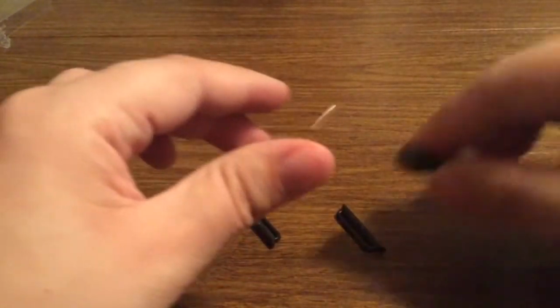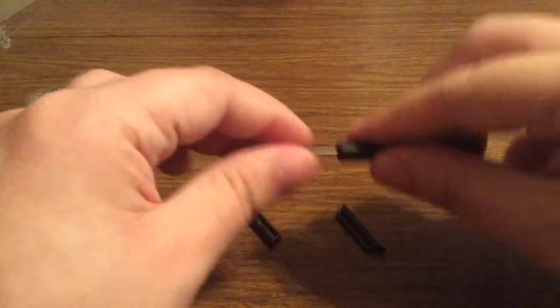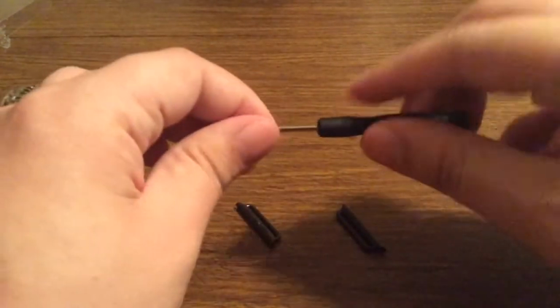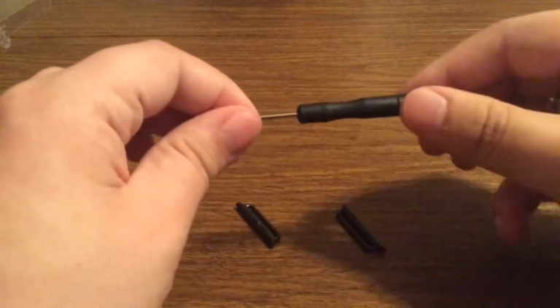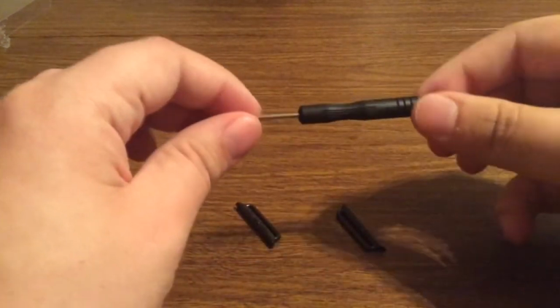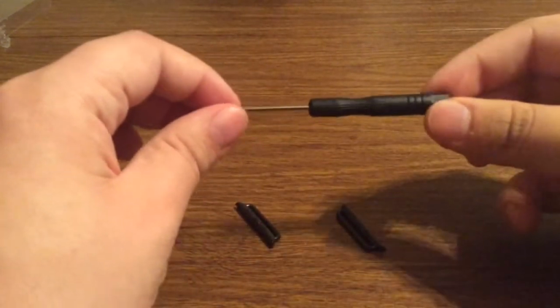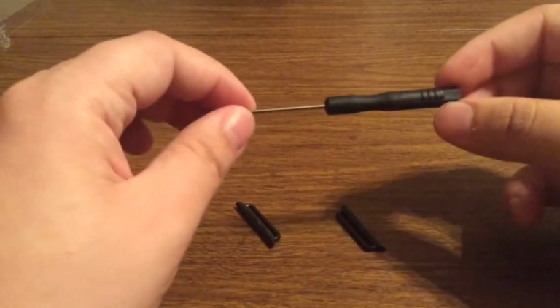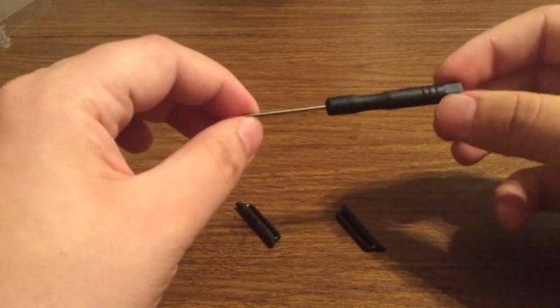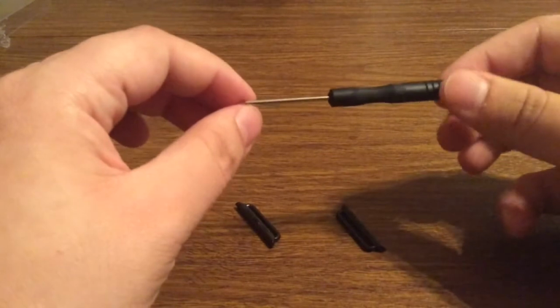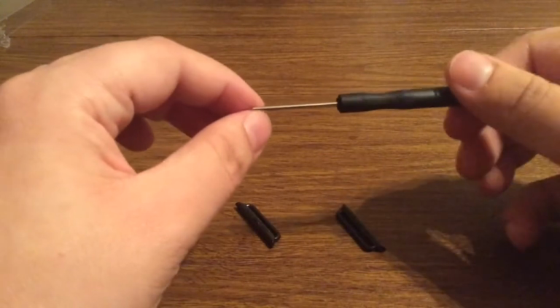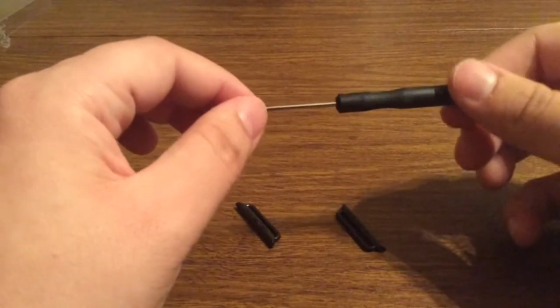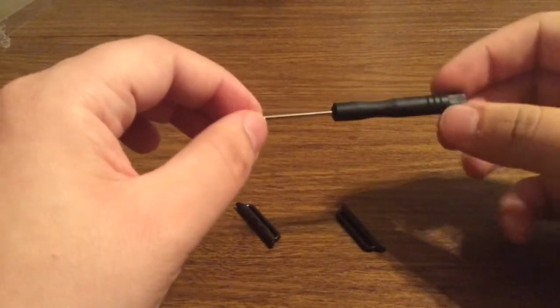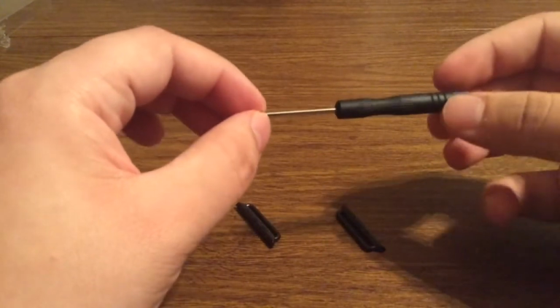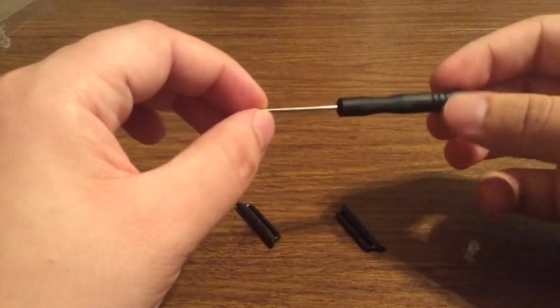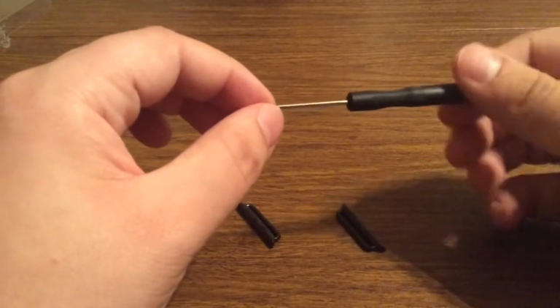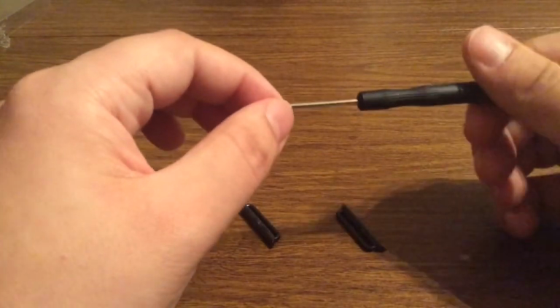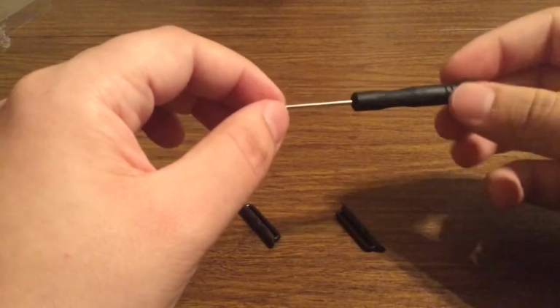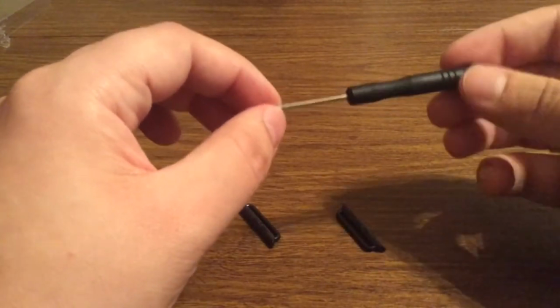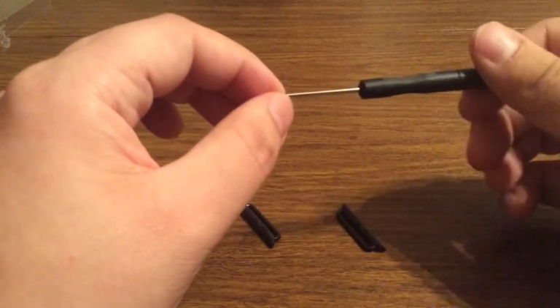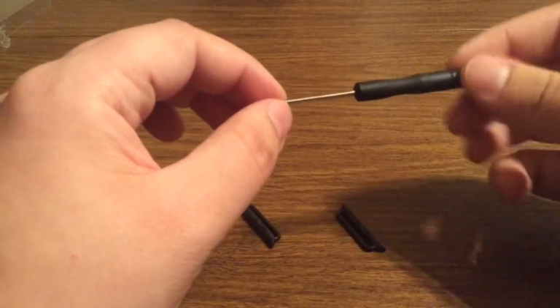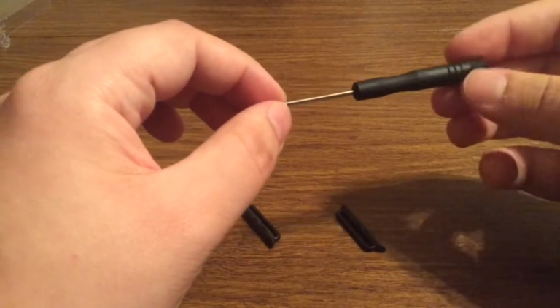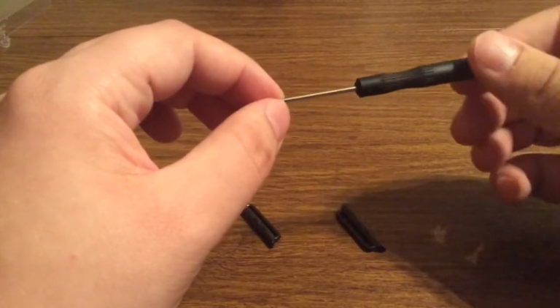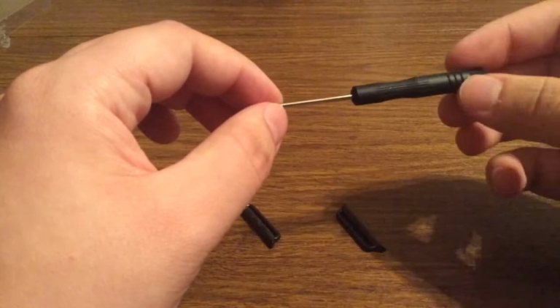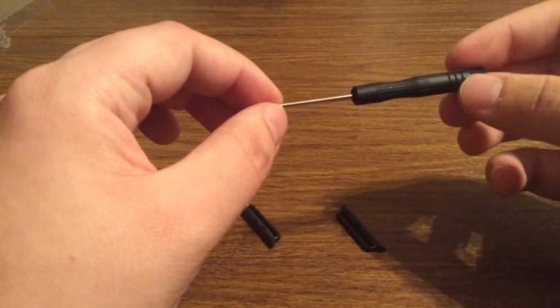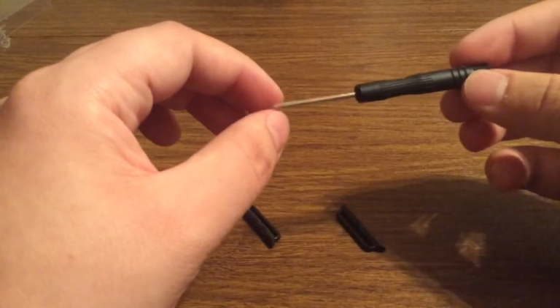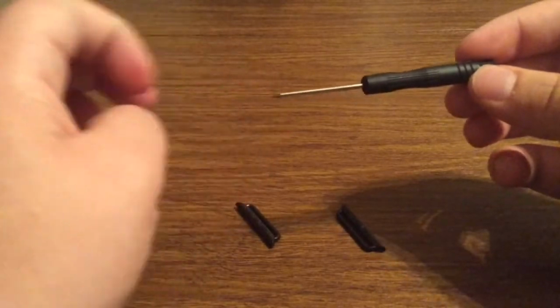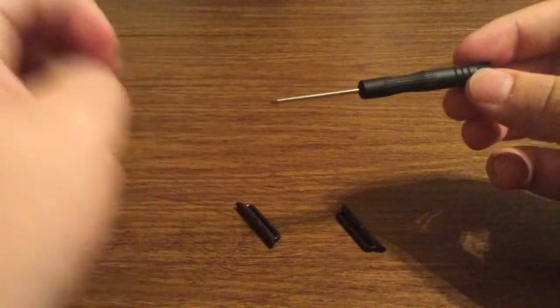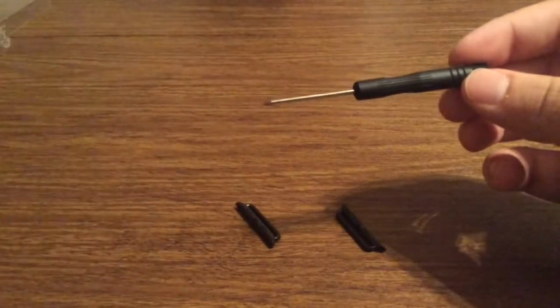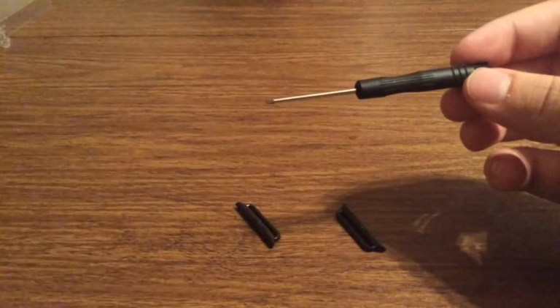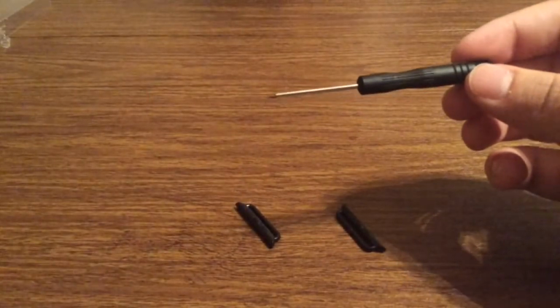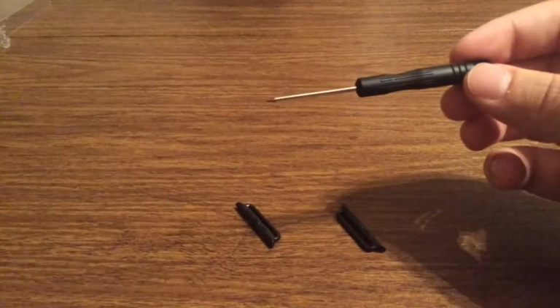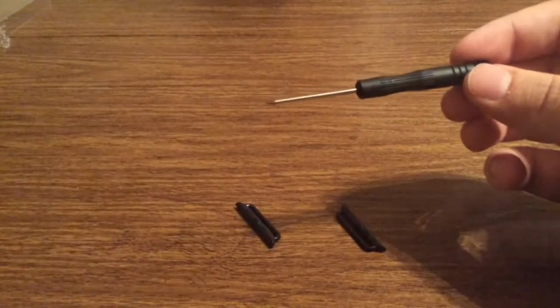They were also nice enough to throw in a screwdriver, so that way you don't have to worry about what you're going to do when you have to unscrew with the Apple Watch, which is a very nice touch to throw in there.